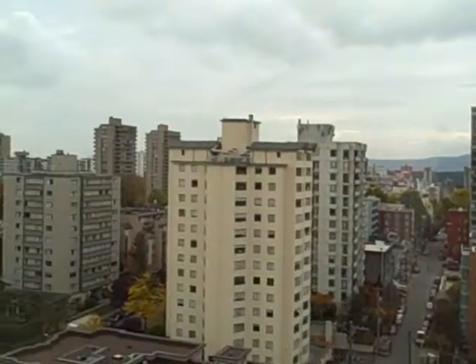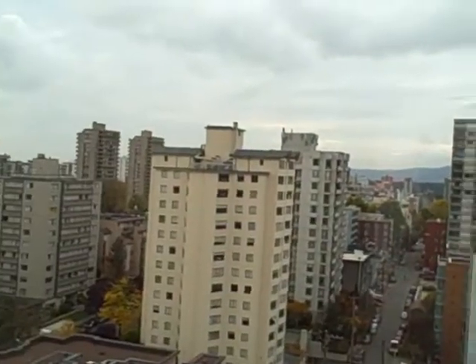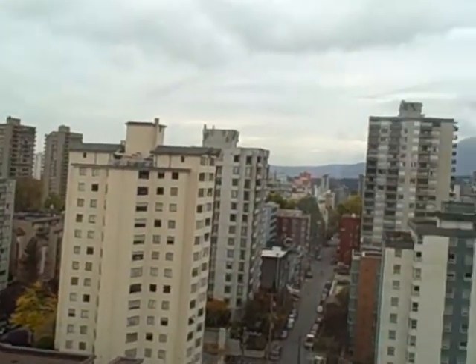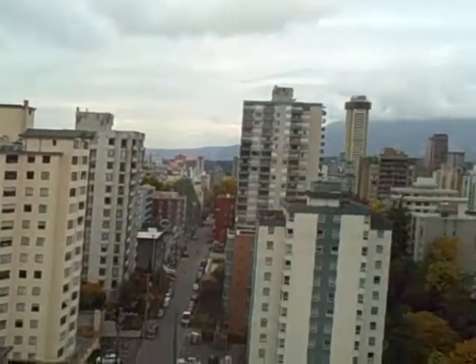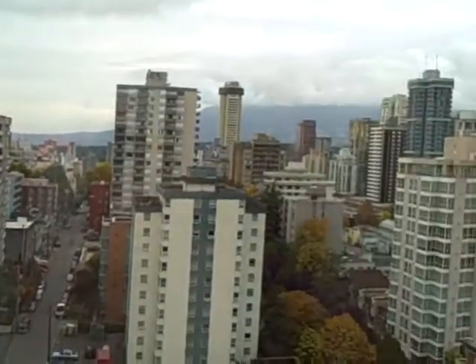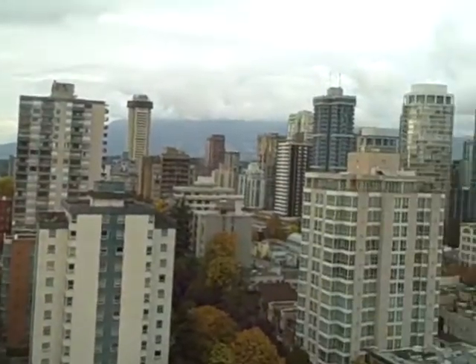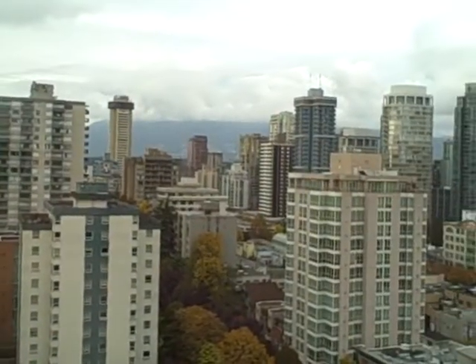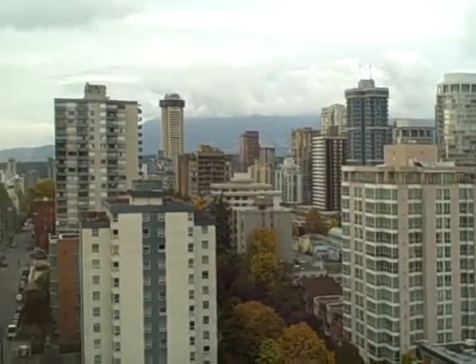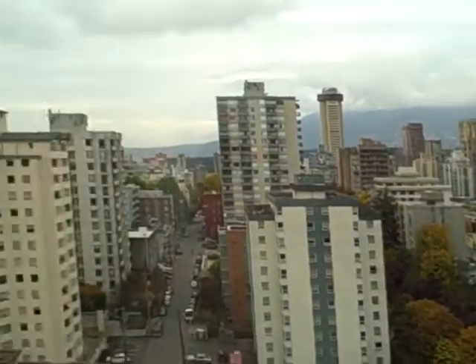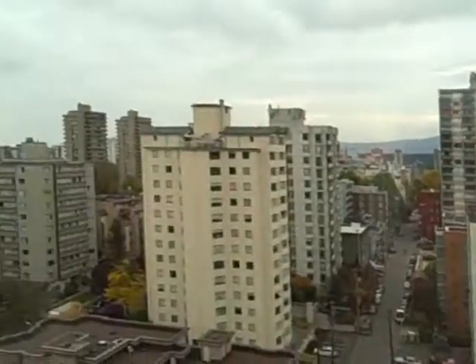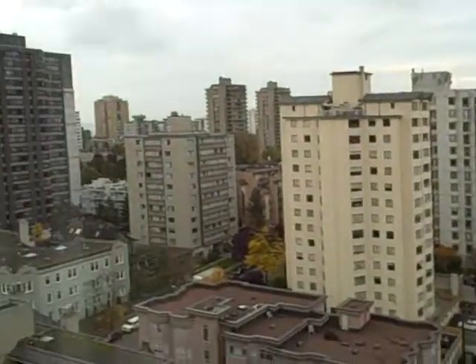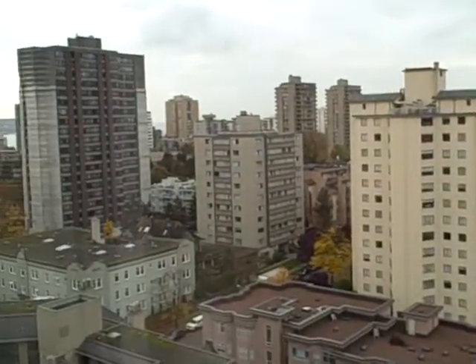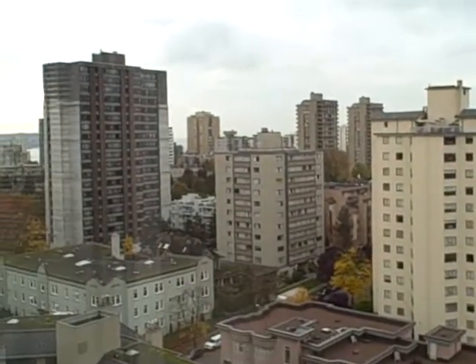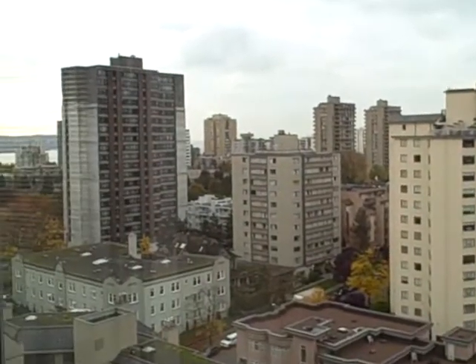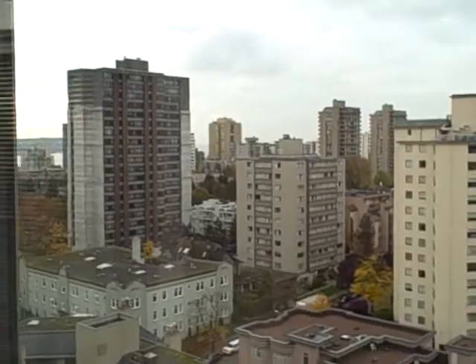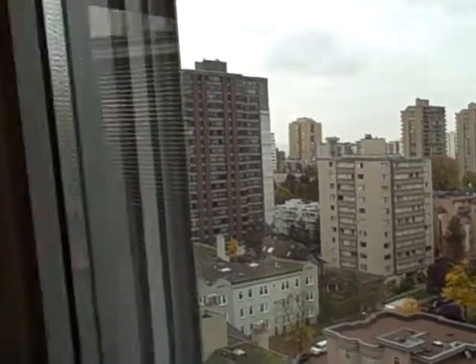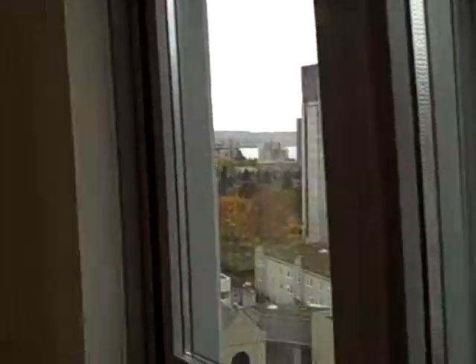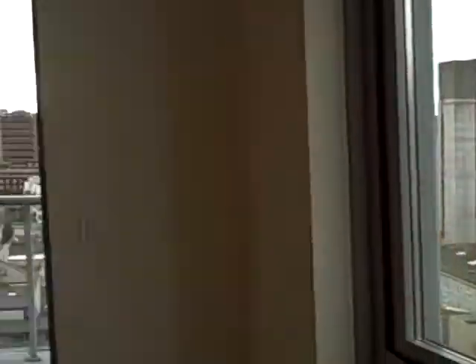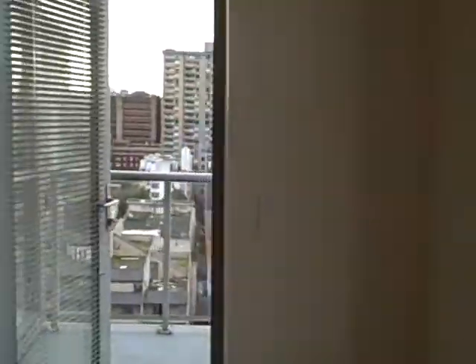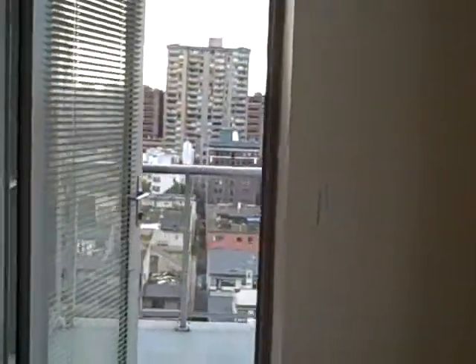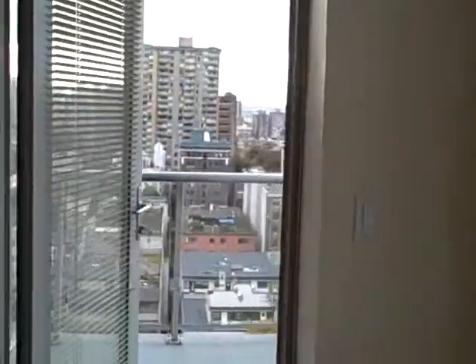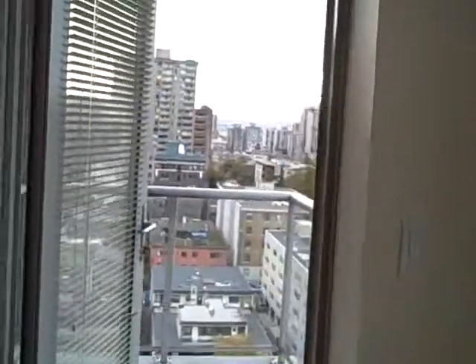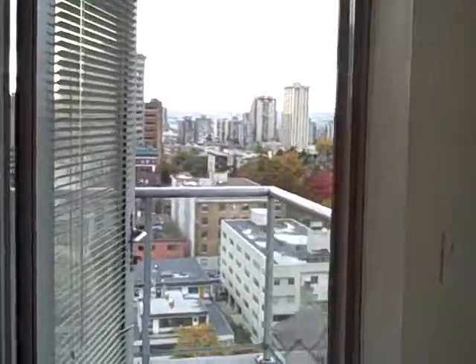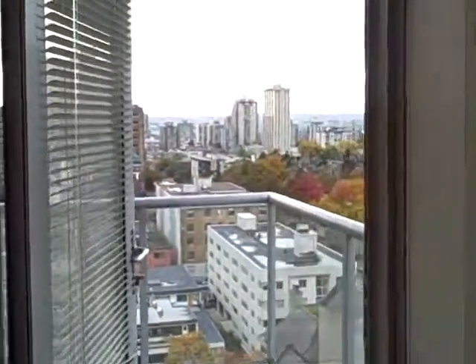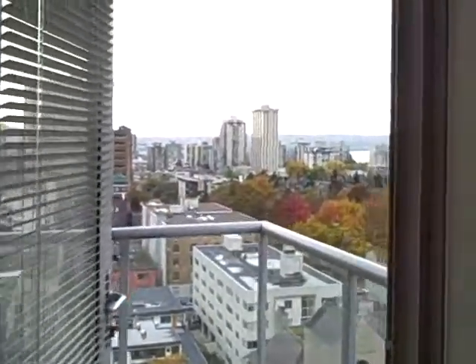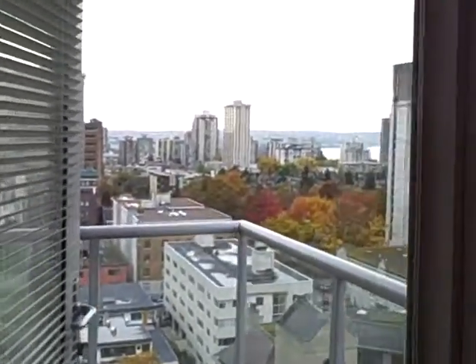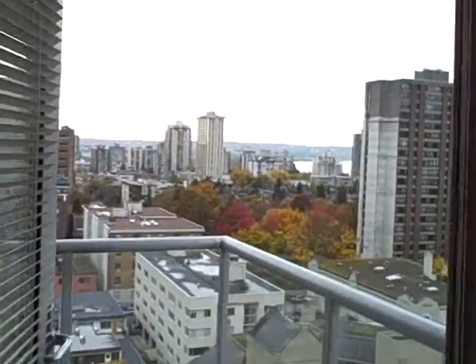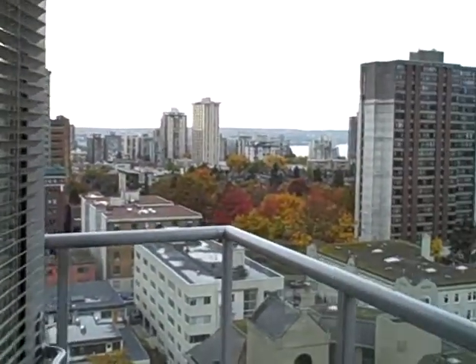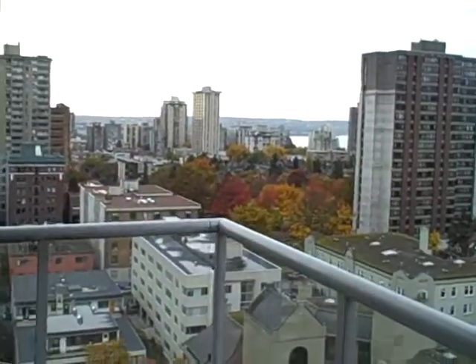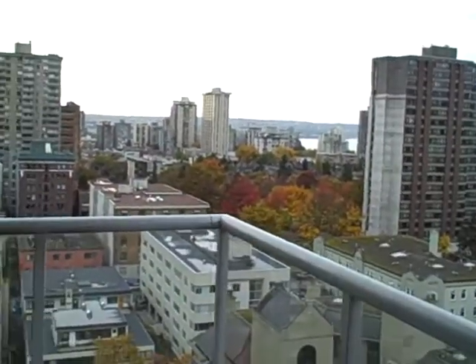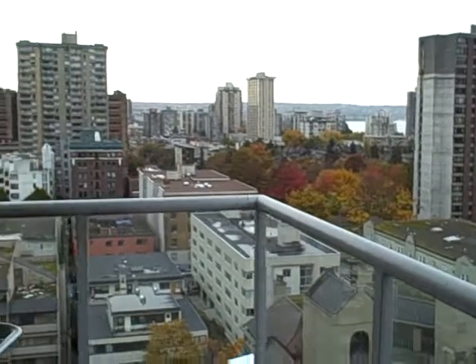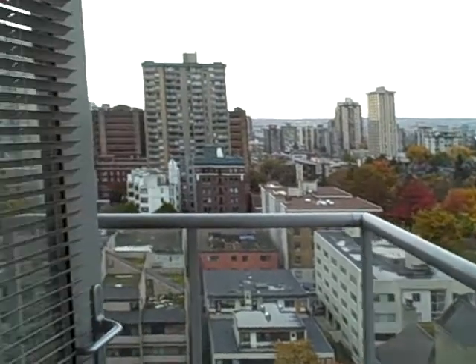Starting out with the views — you can see a little bit of Falls Creek there, English Bay, and the North Shore Mountains.